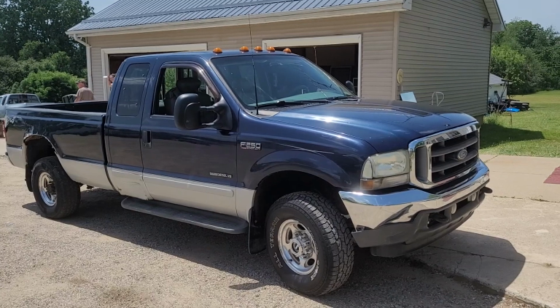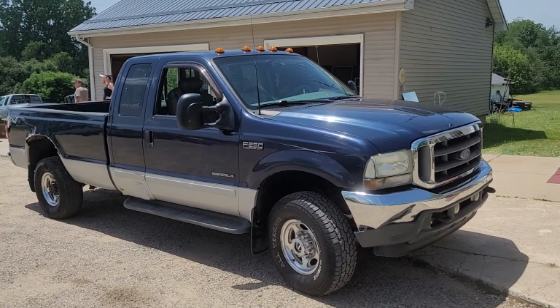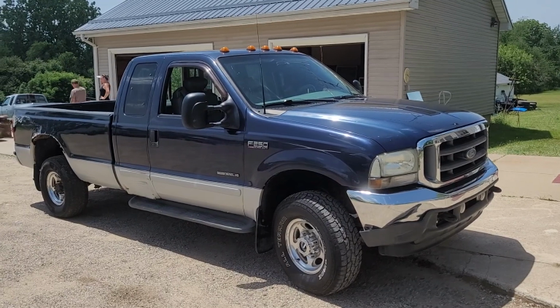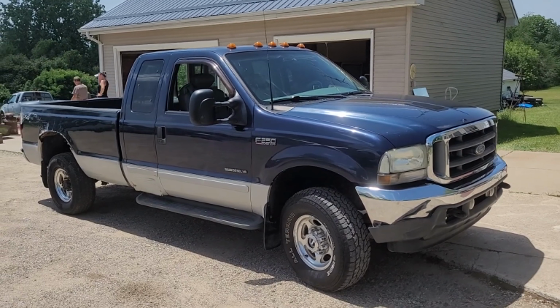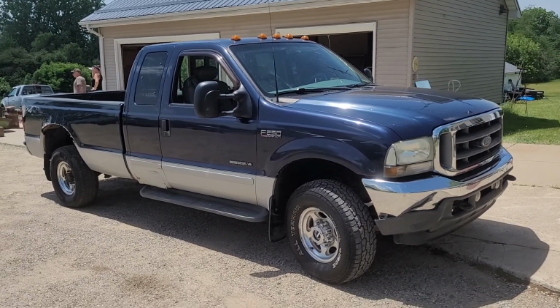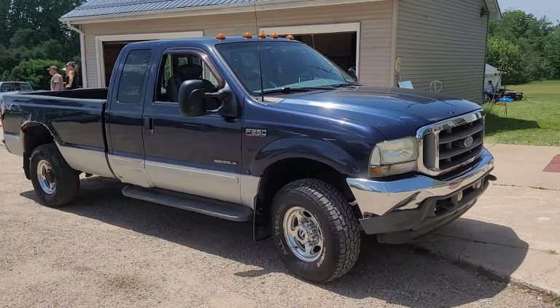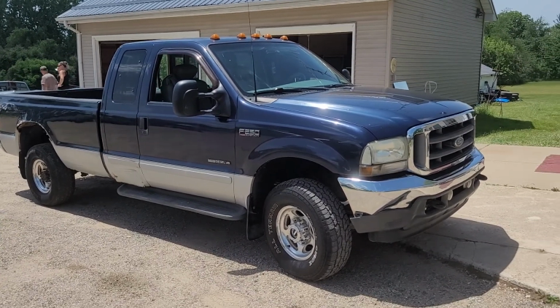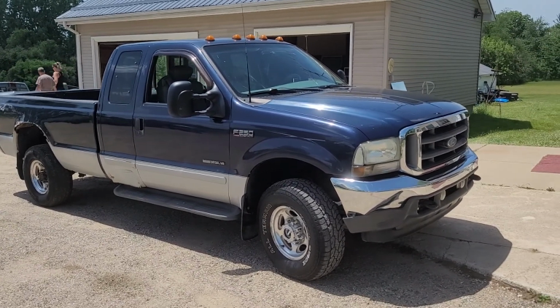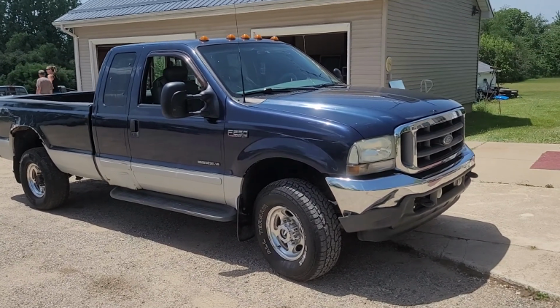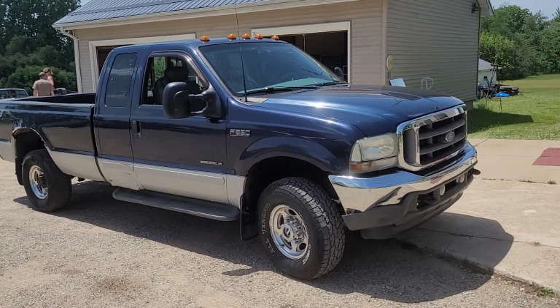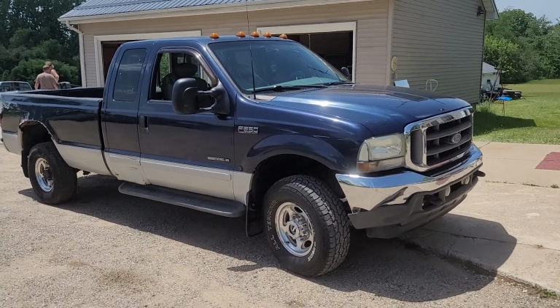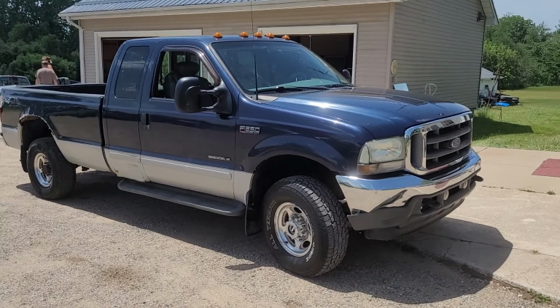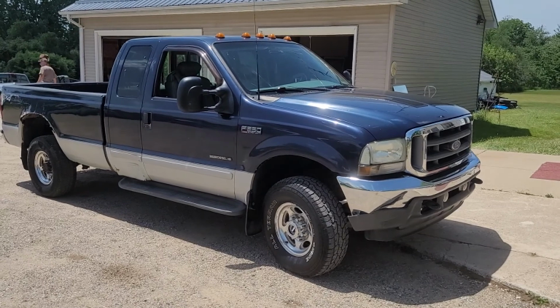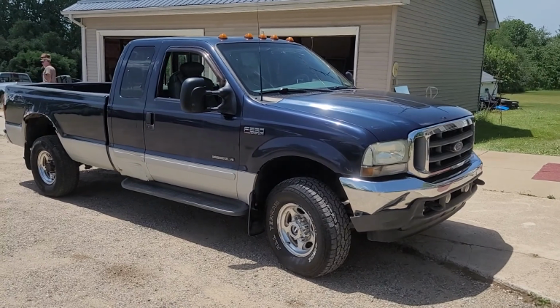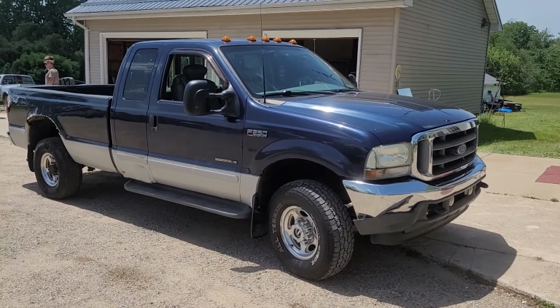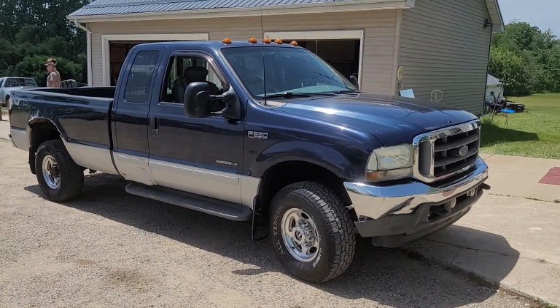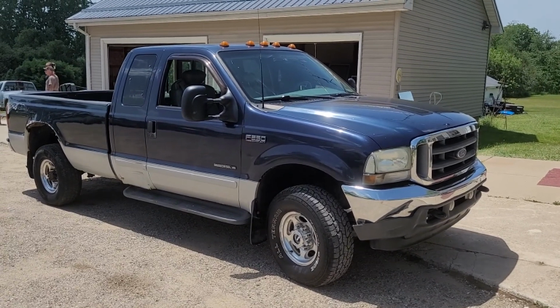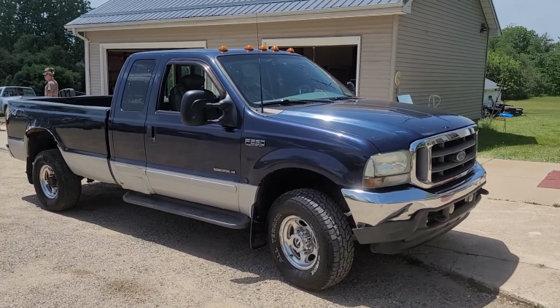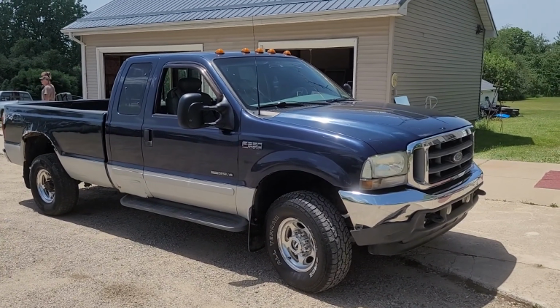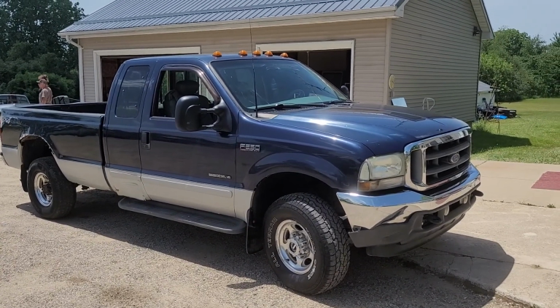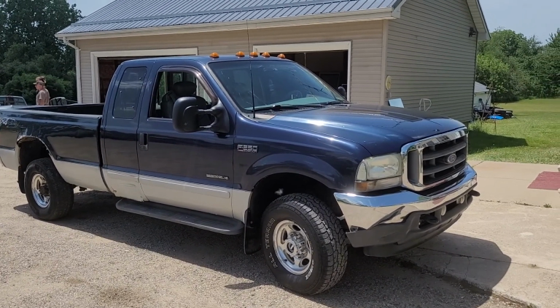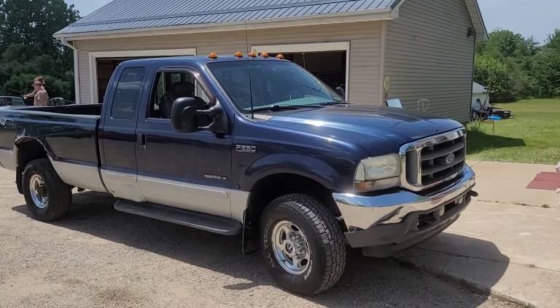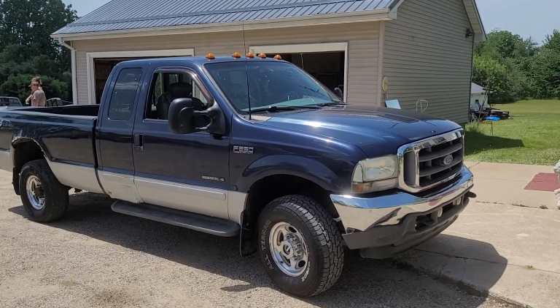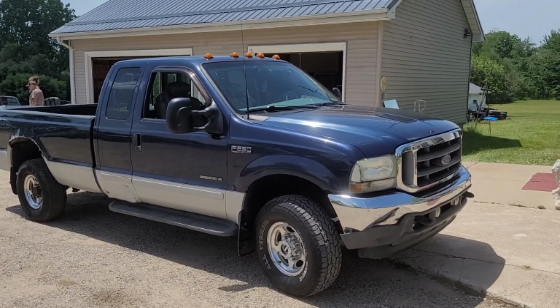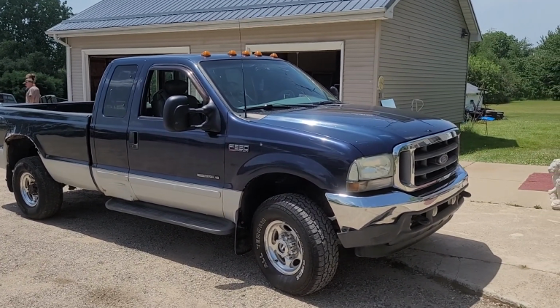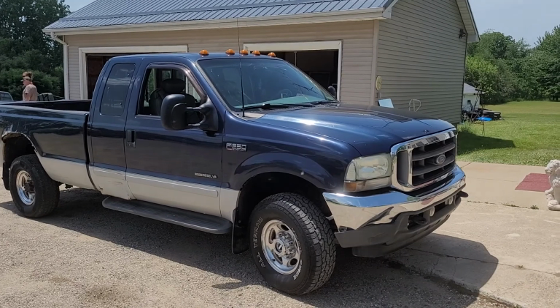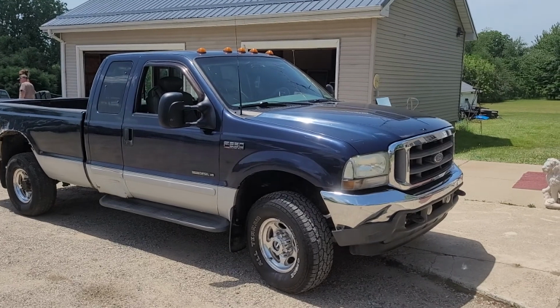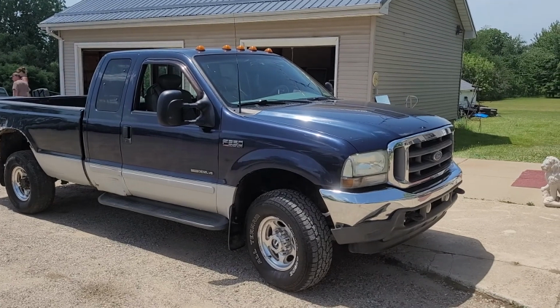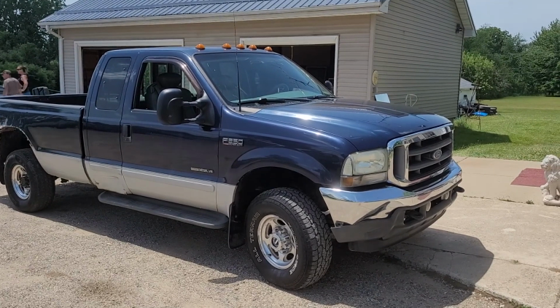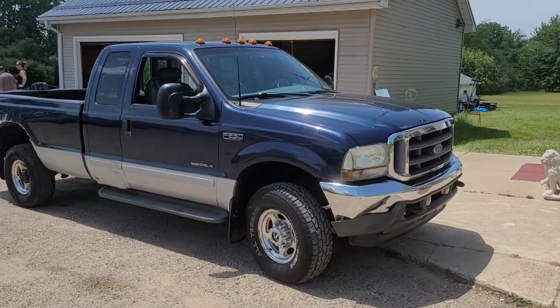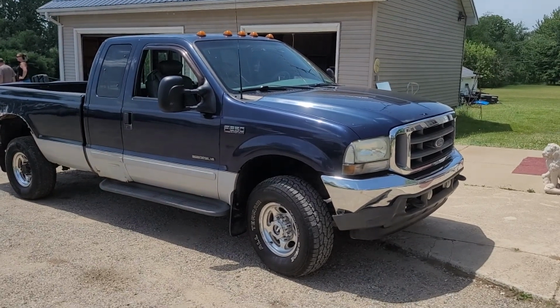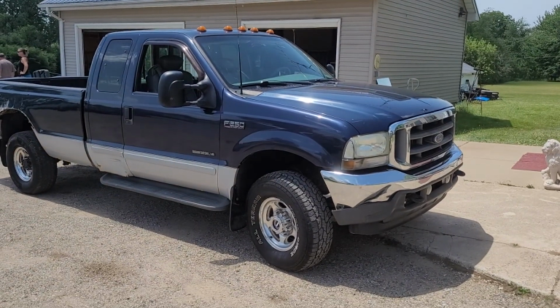Hi folks, this is Tim with Narhe Auctions. Here we have a 2002 Ford F-250 Super Duty Lariat Package. This has the 7.3 Powerstroke V8 diesel in it. It's four-wheel drive.